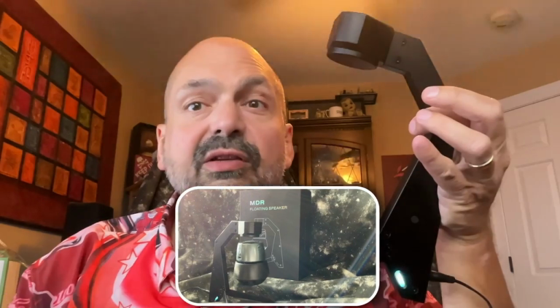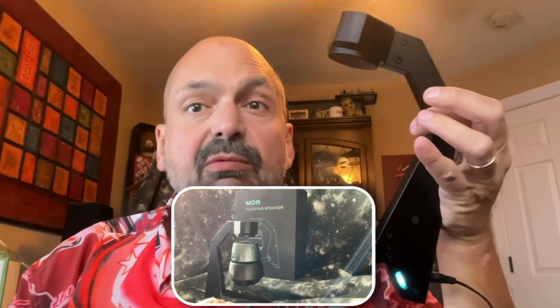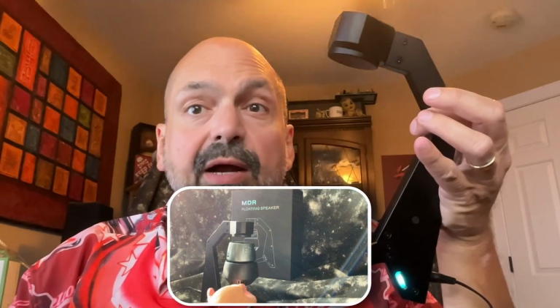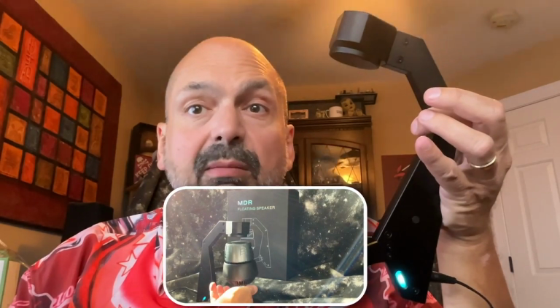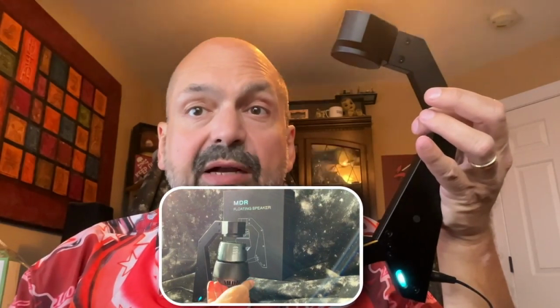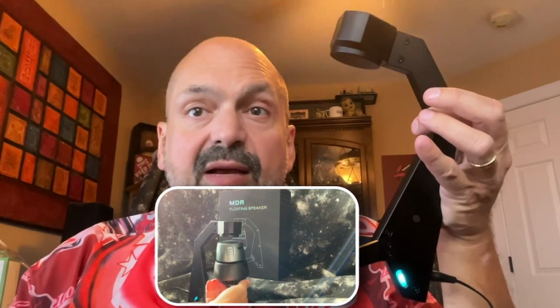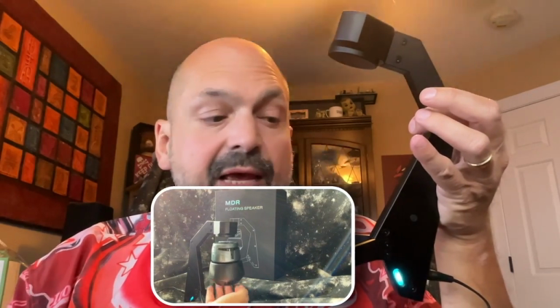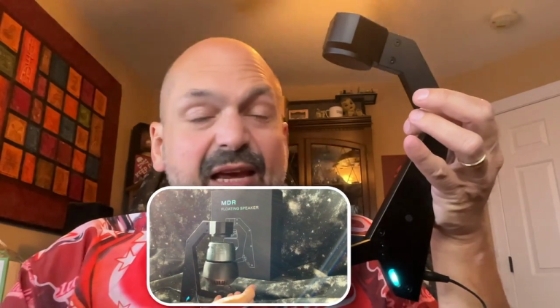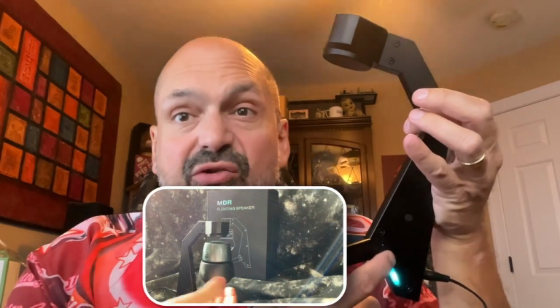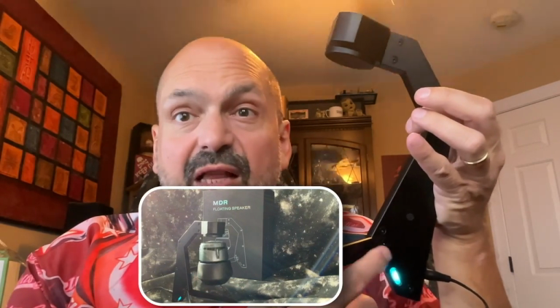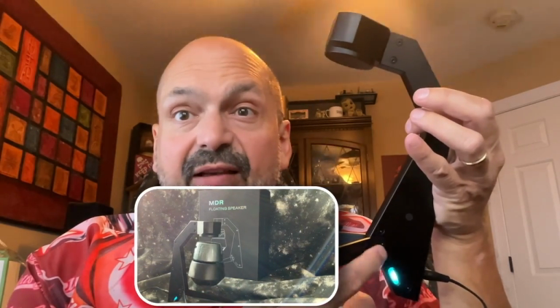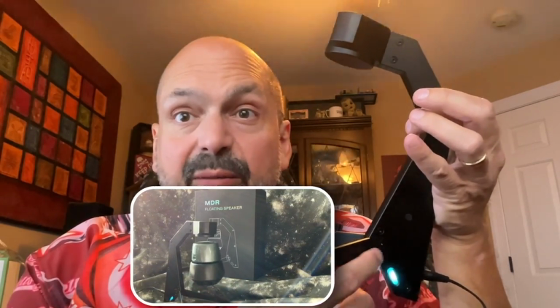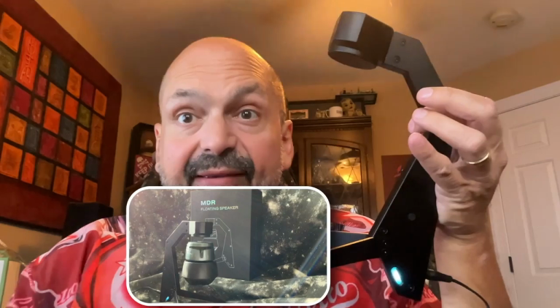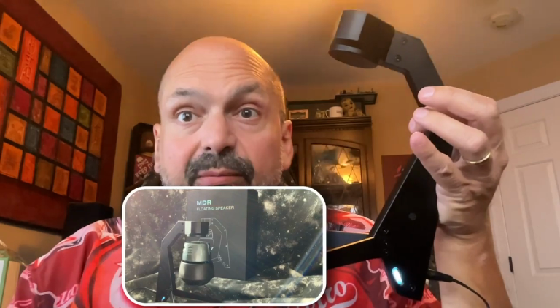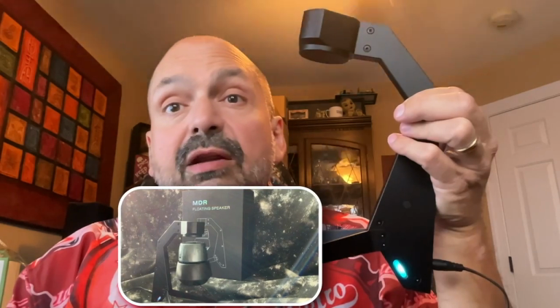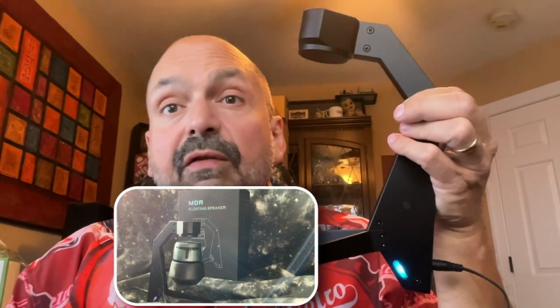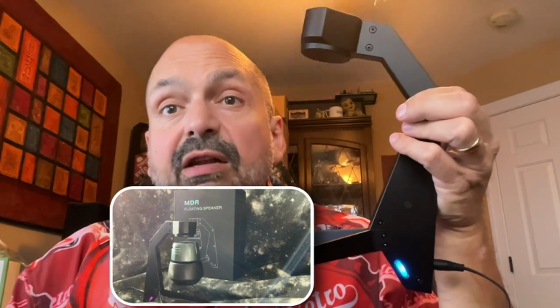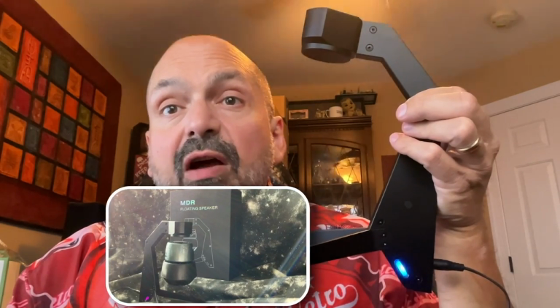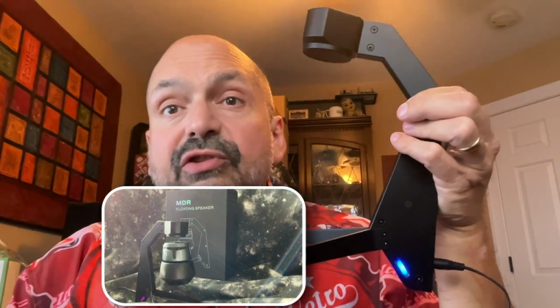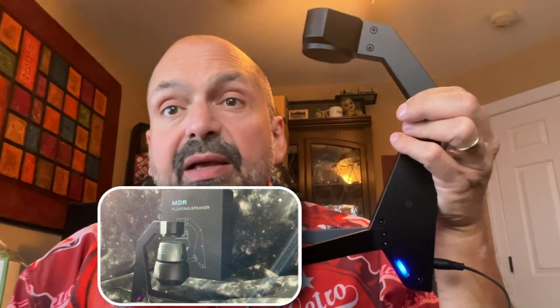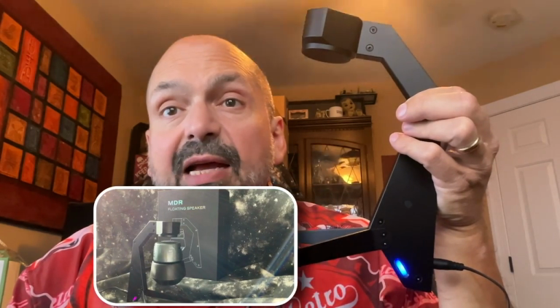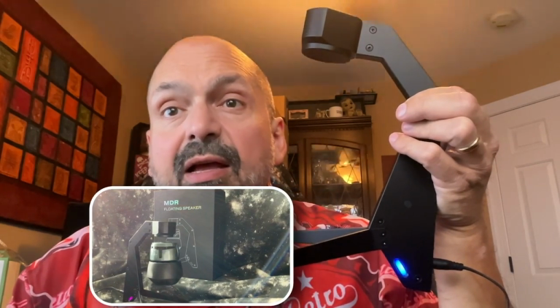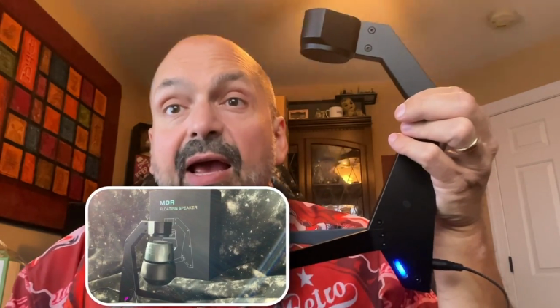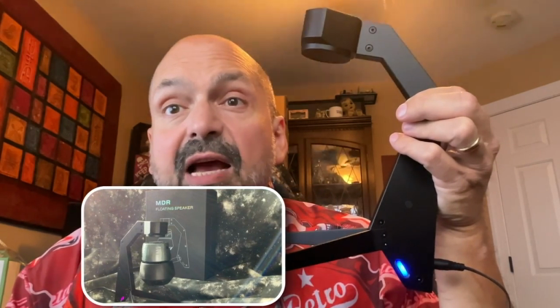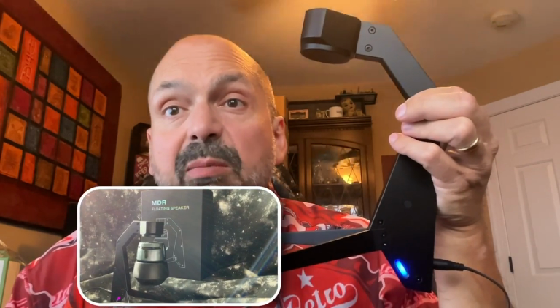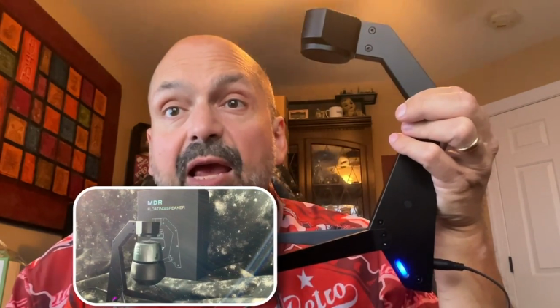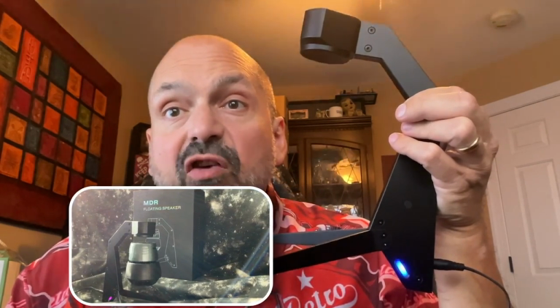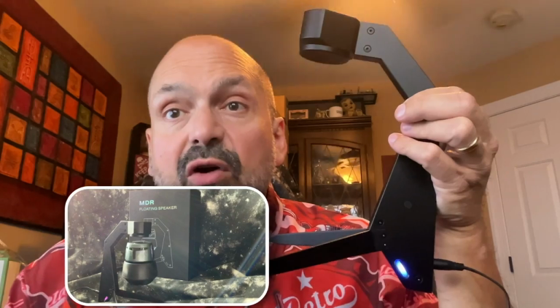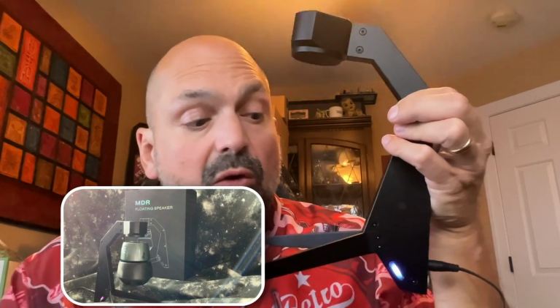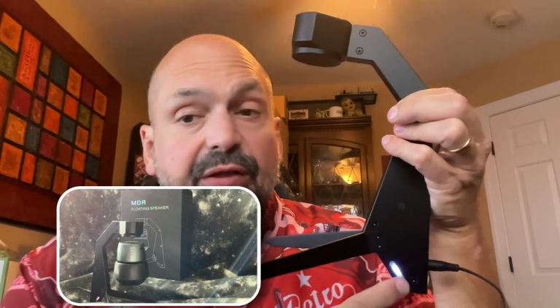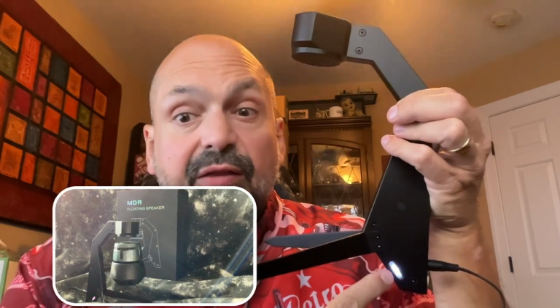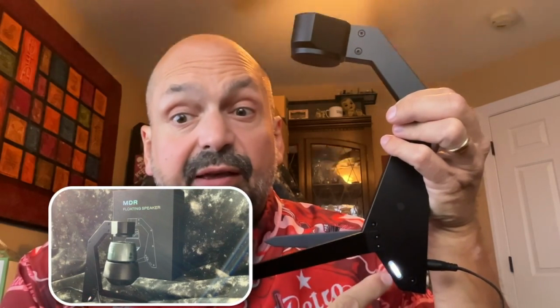The stand required some minor assembly — I had to screw the legs onto the base. And if you're a fan of RGB lighting, XIVBA has you covered with this.